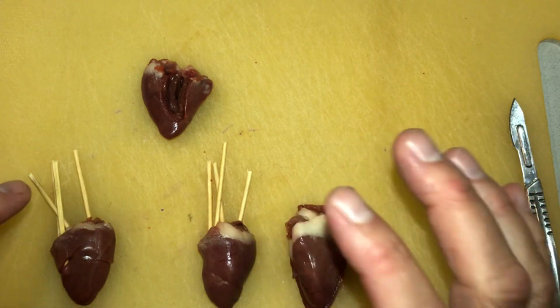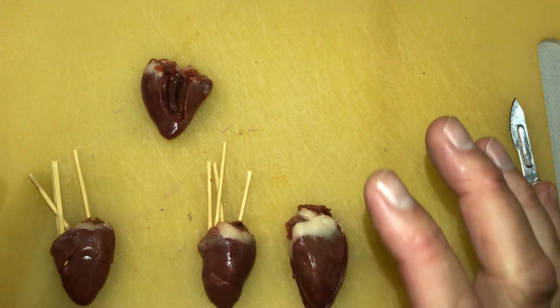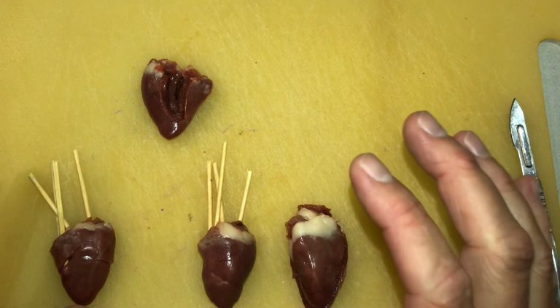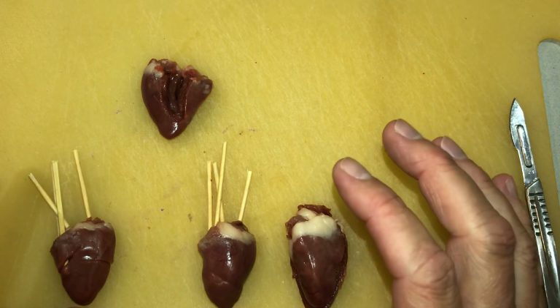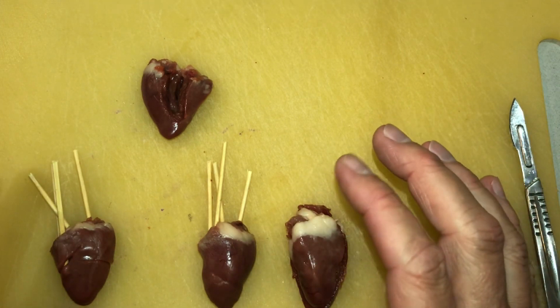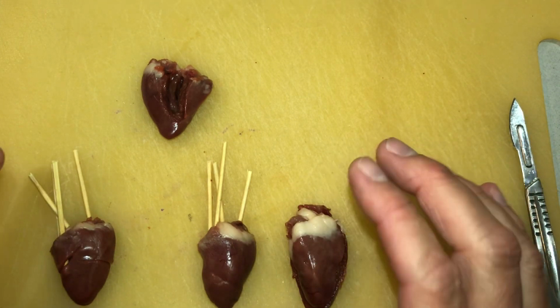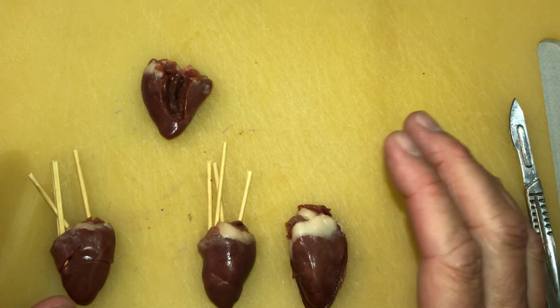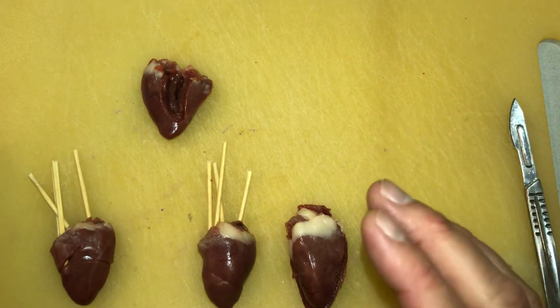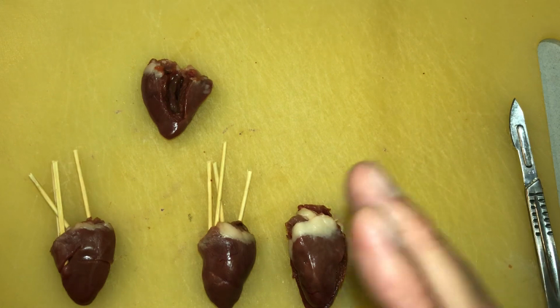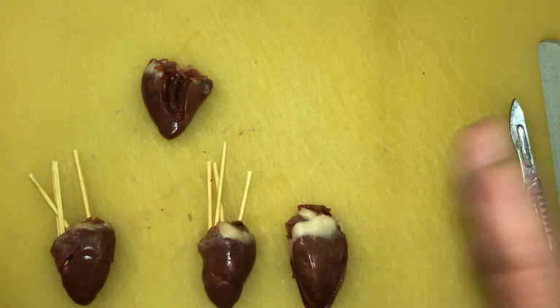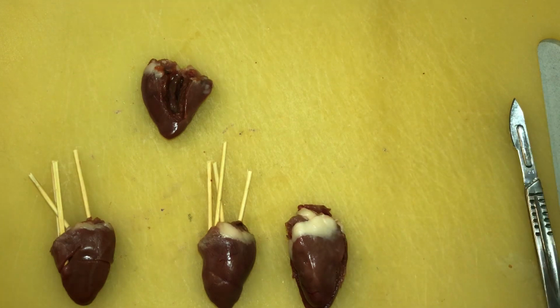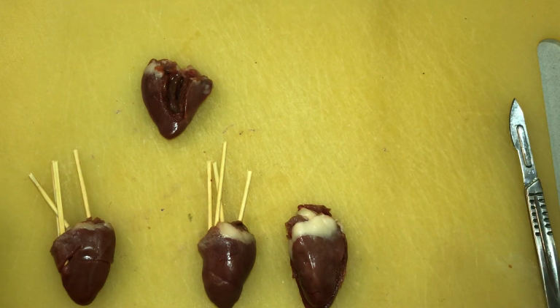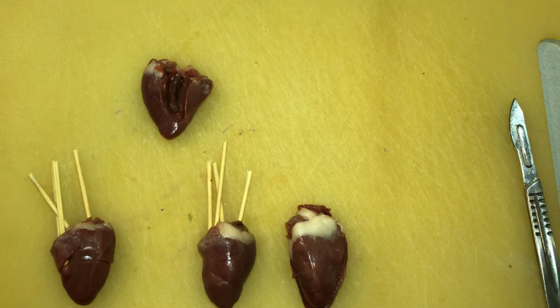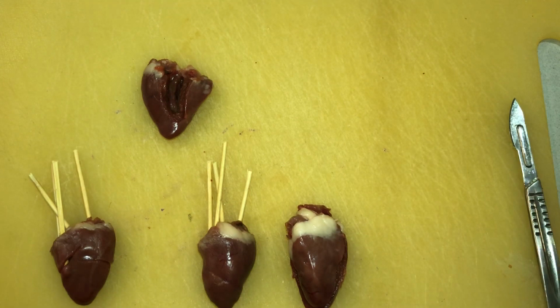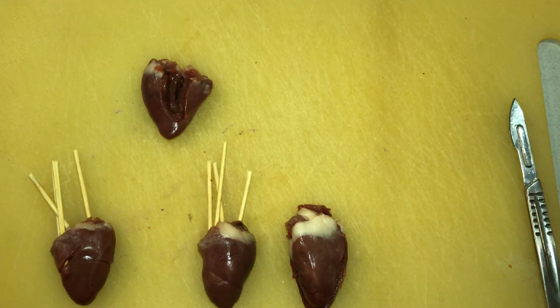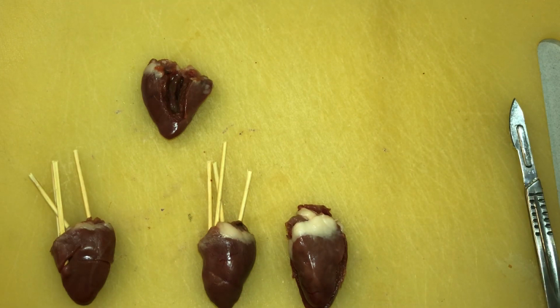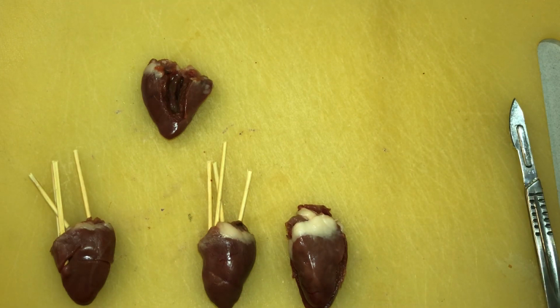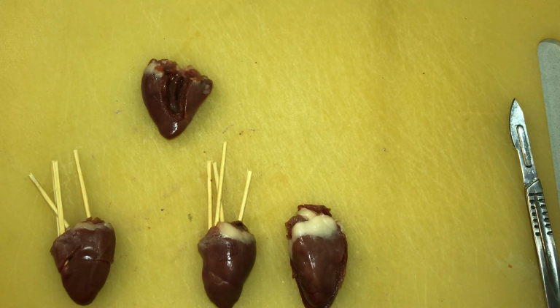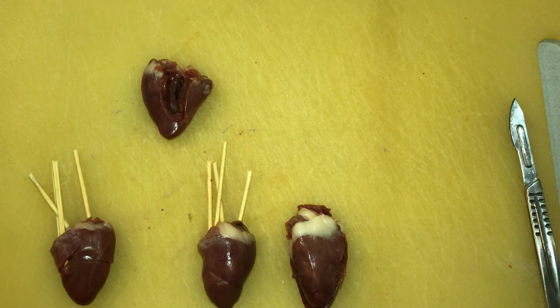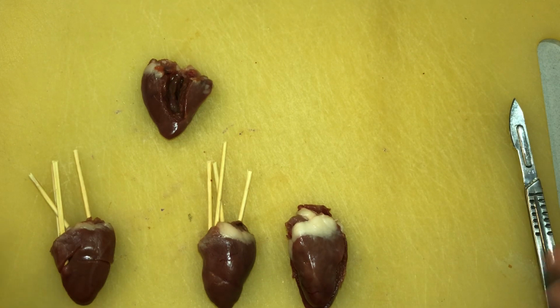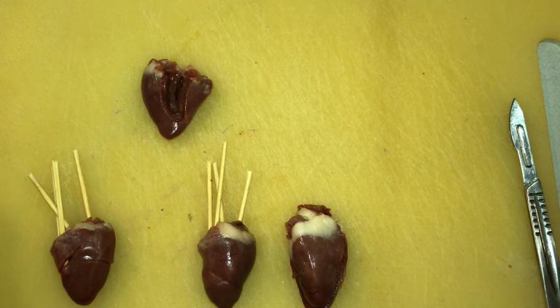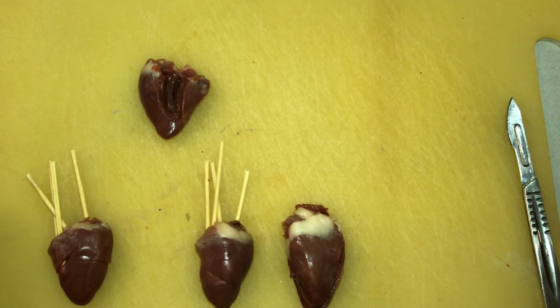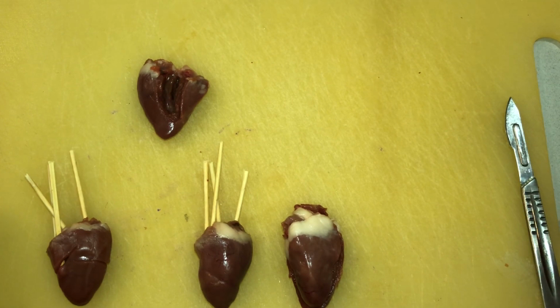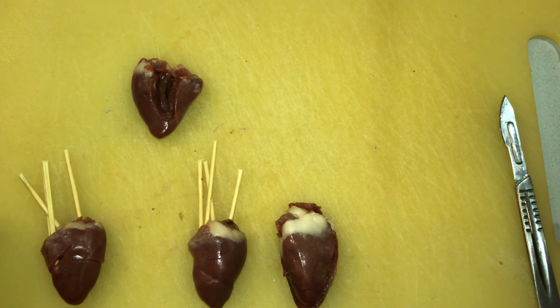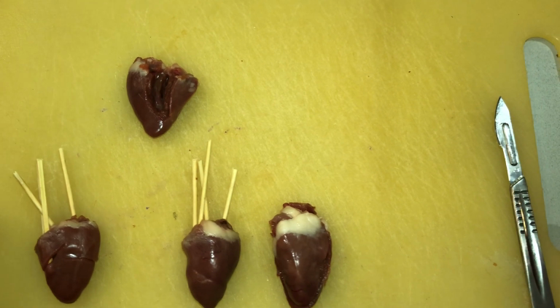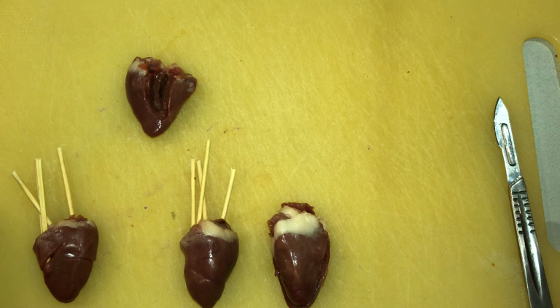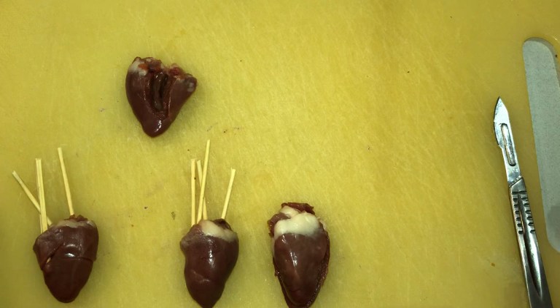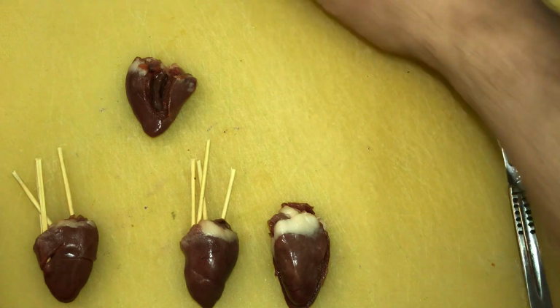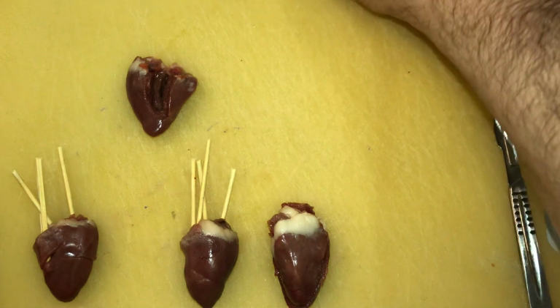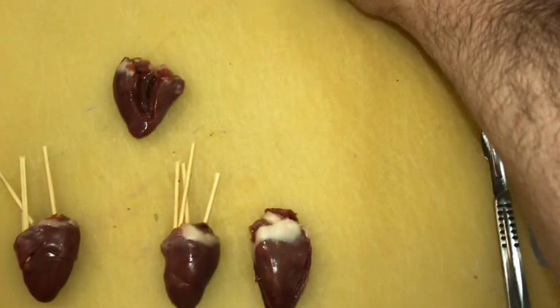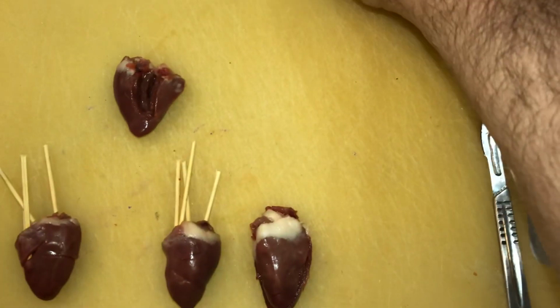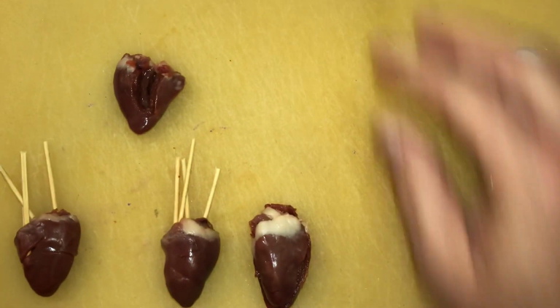They're basically the same structure as our sheep heart, which we're doing the dissection on, the cow heart which you can see in the other videos, human hearts and so on — they're all pretty much the same.